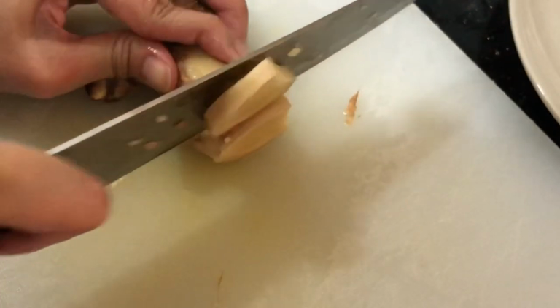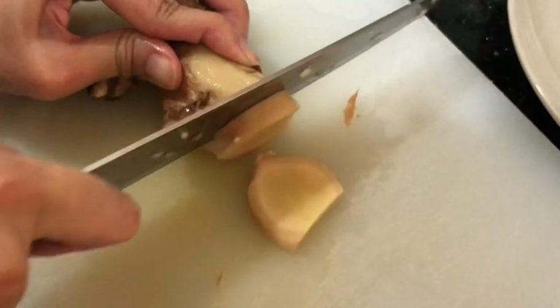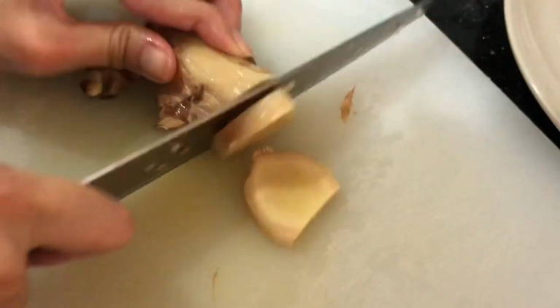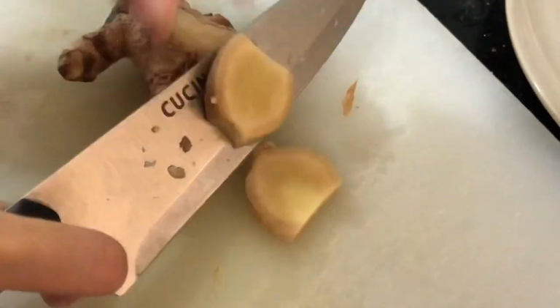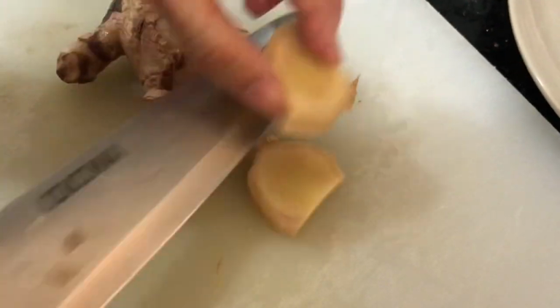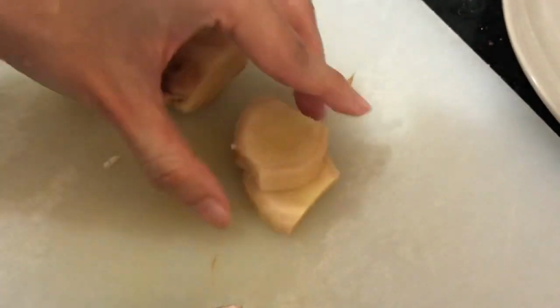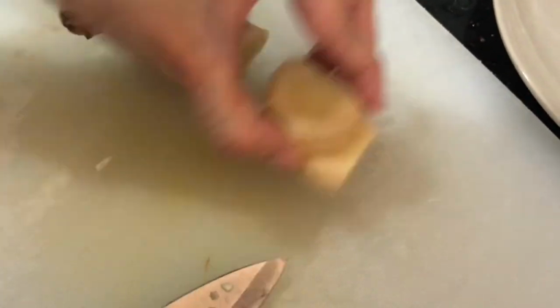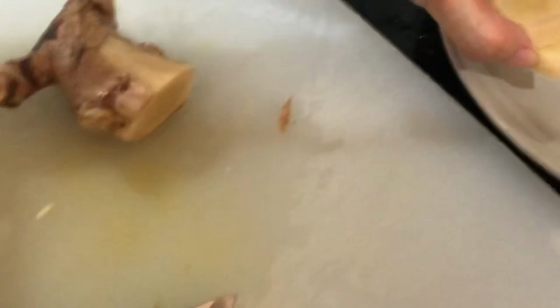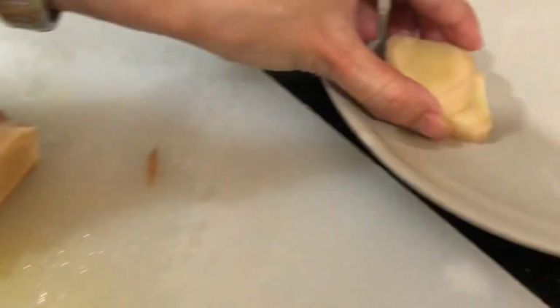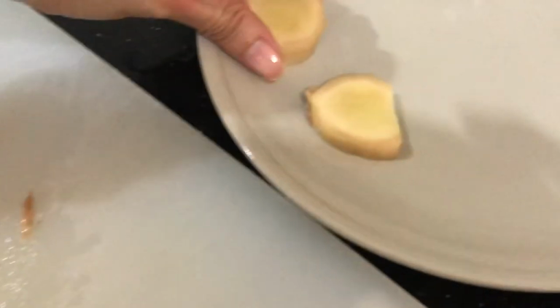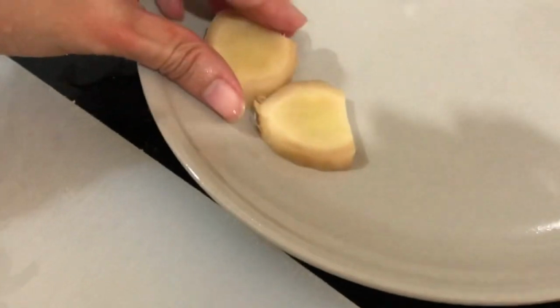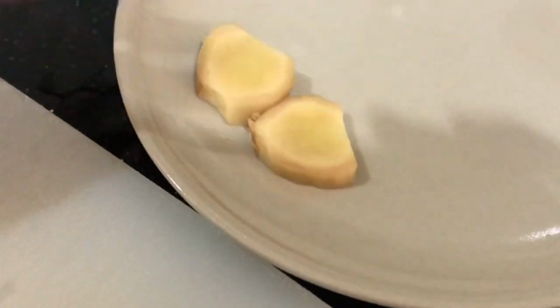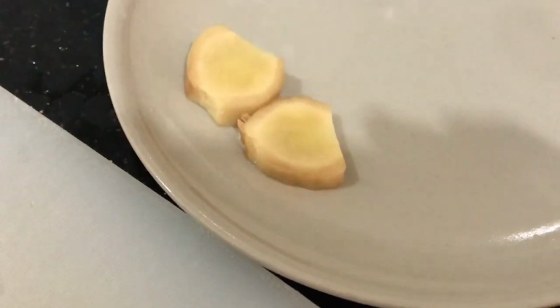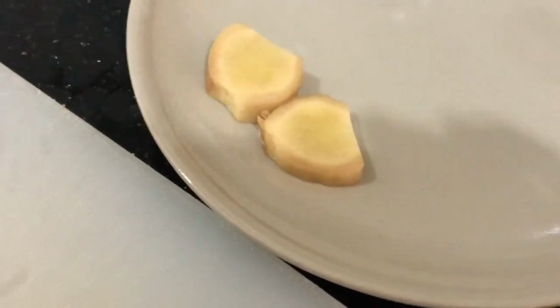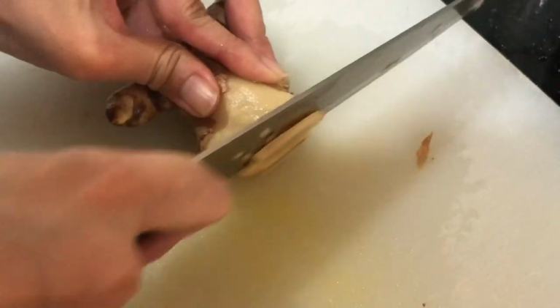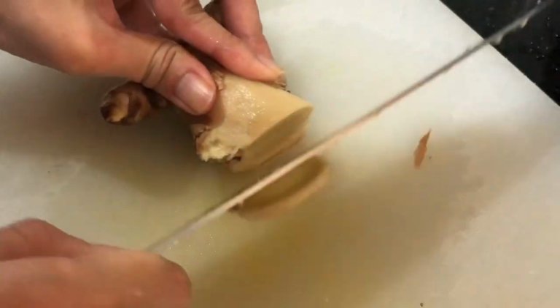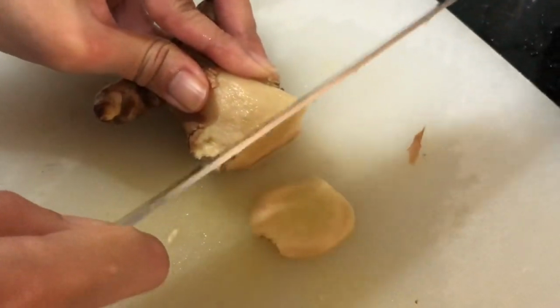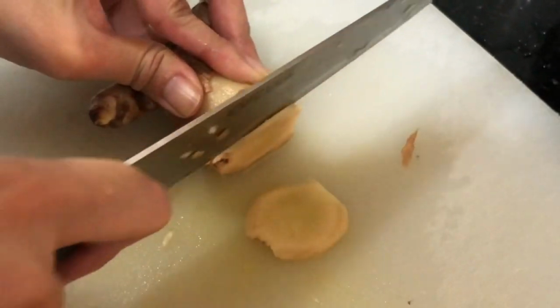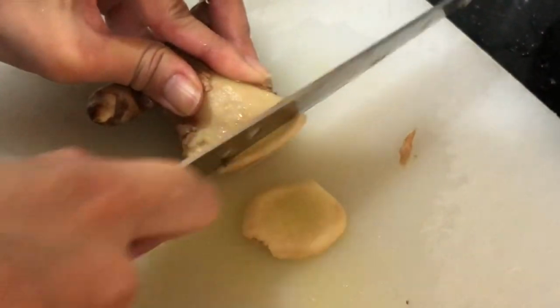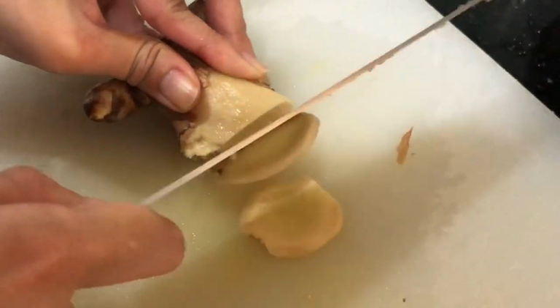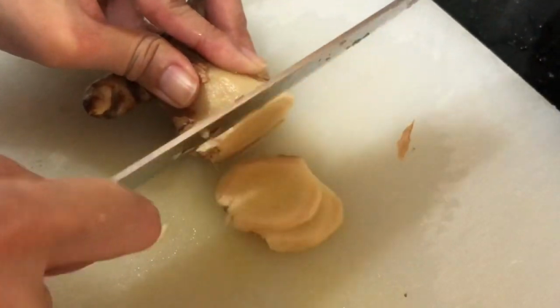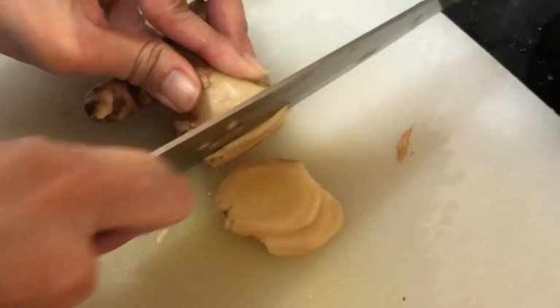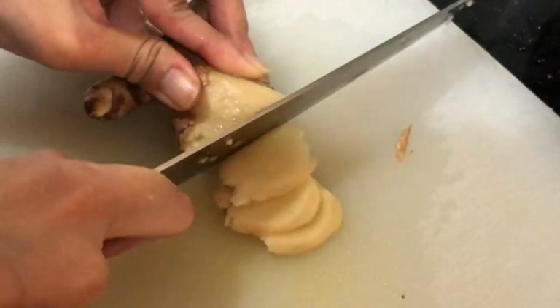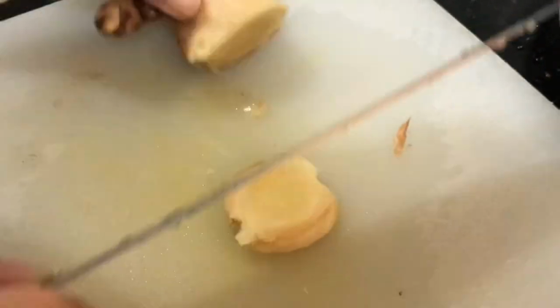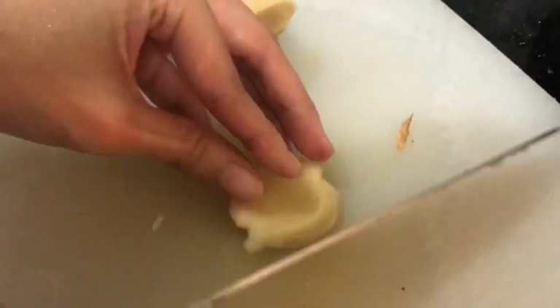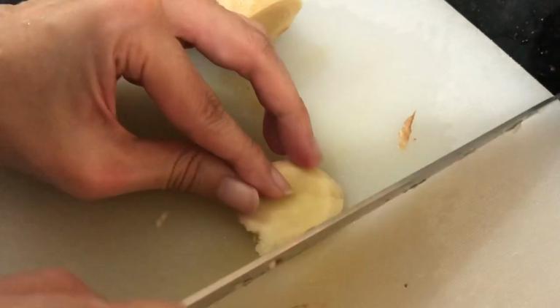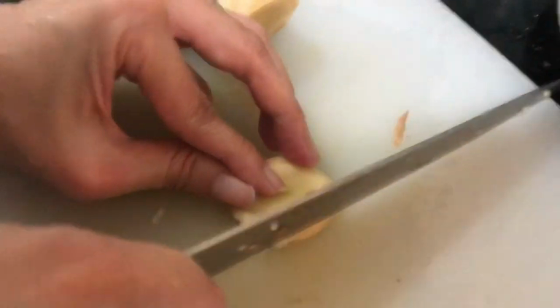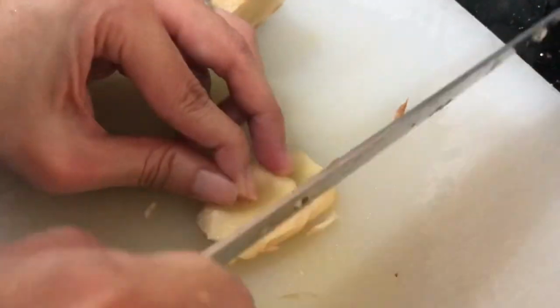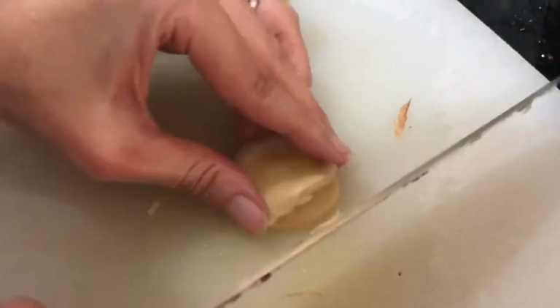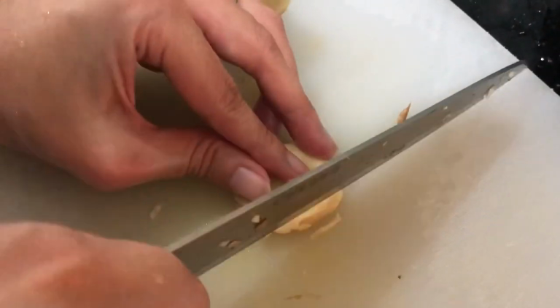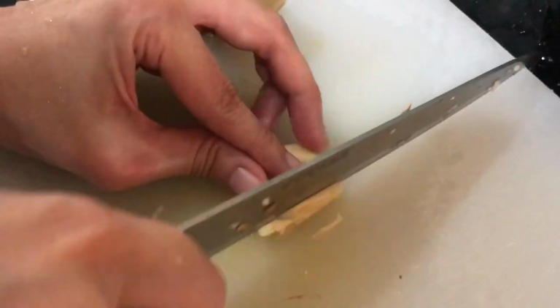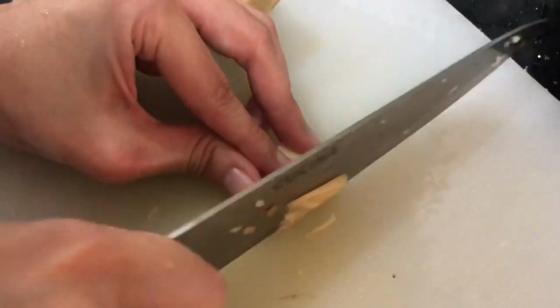First, peel and slice 2 pieces of ginger about 1 cm each. Then, julienne about 1 inch of ginger.